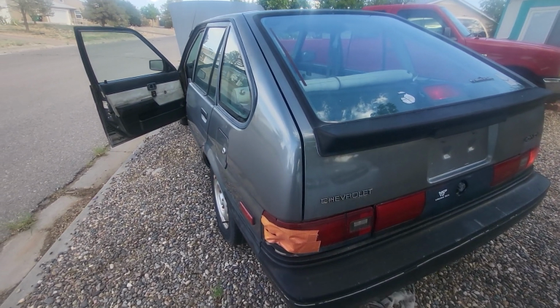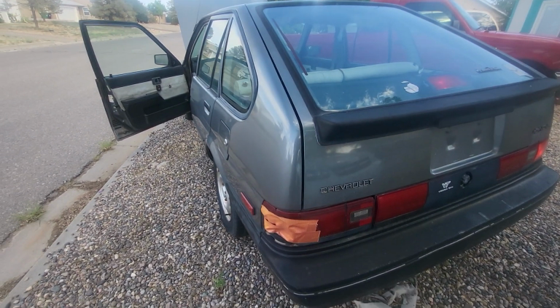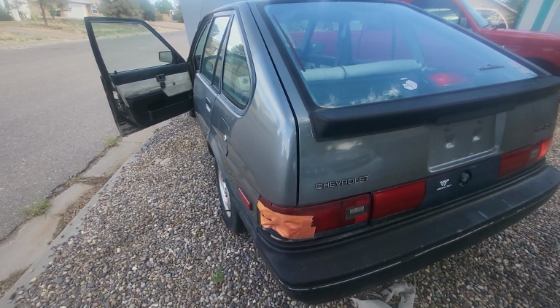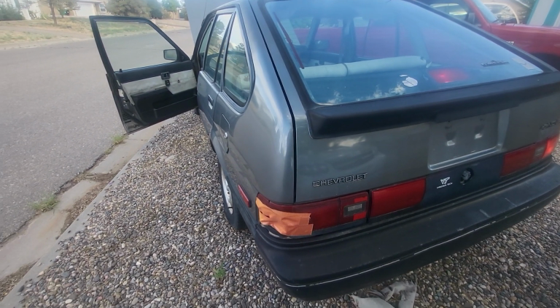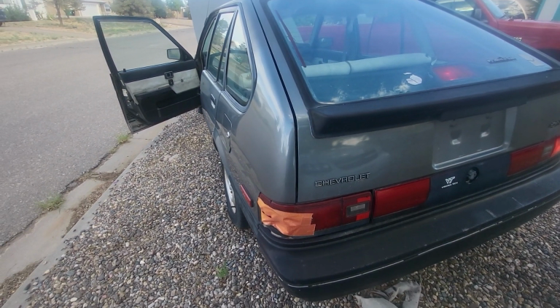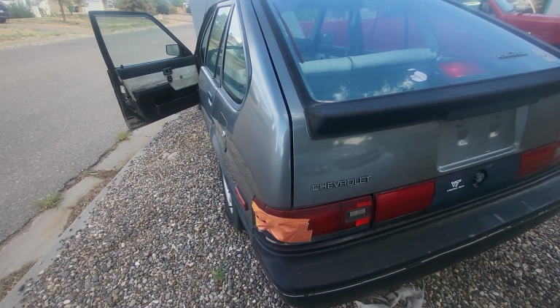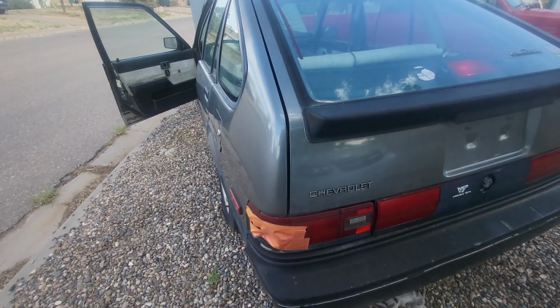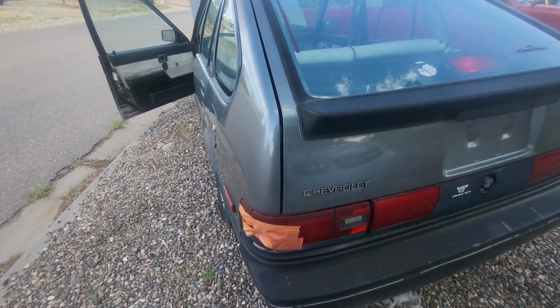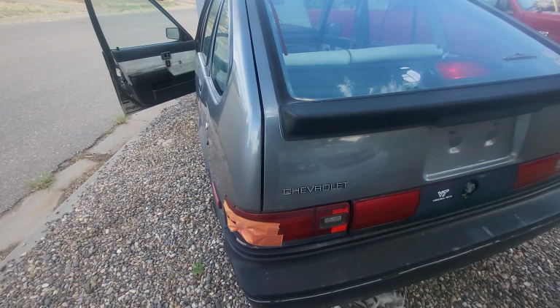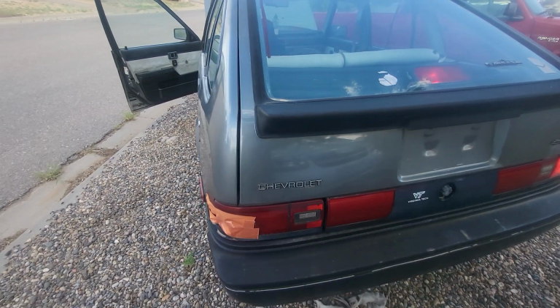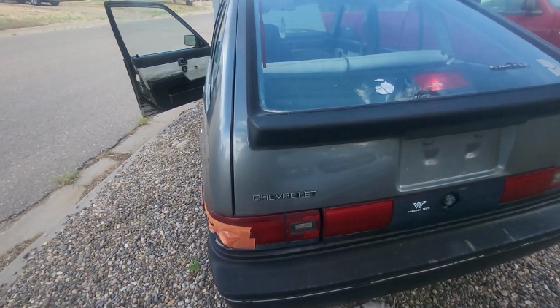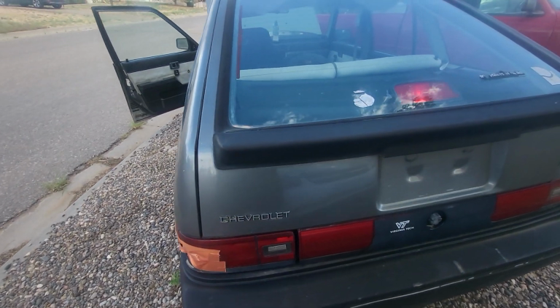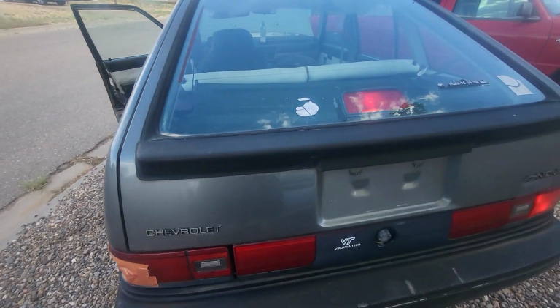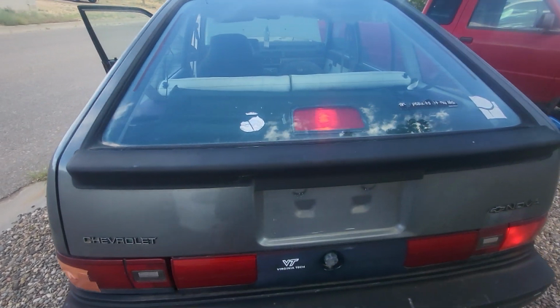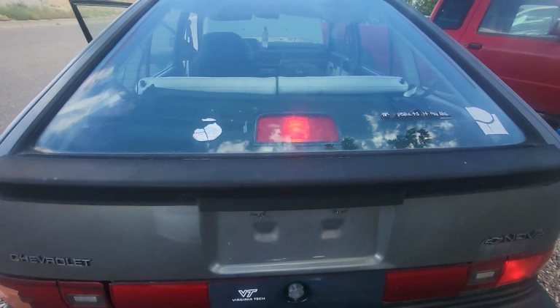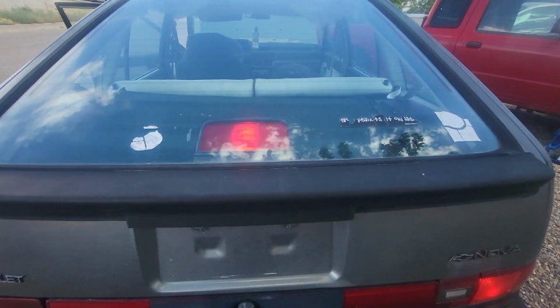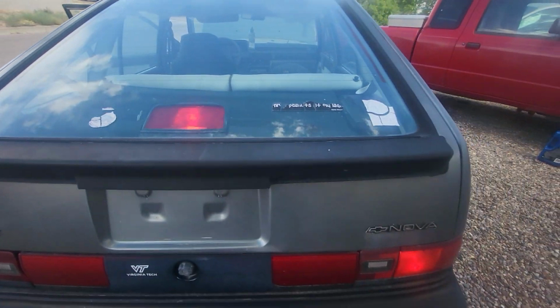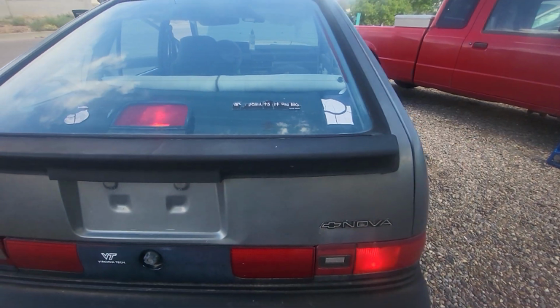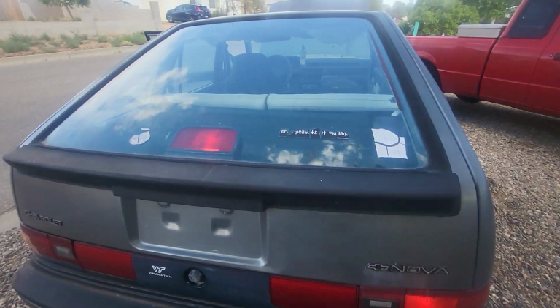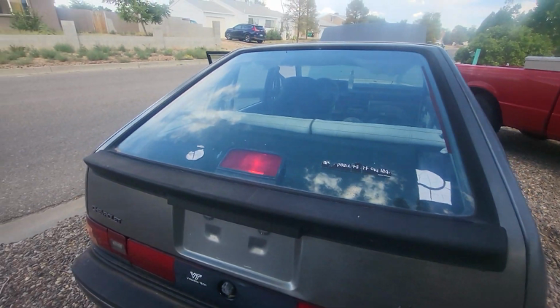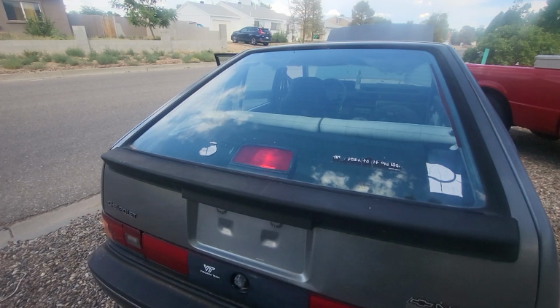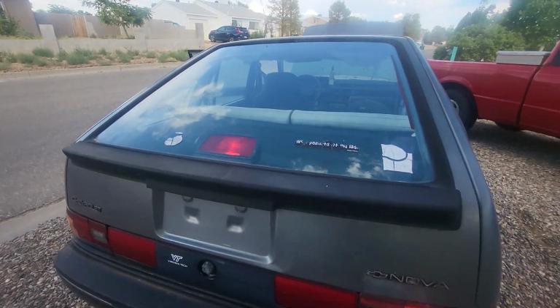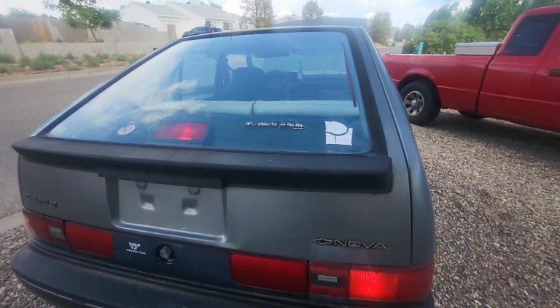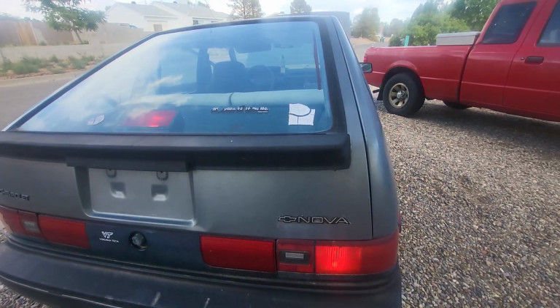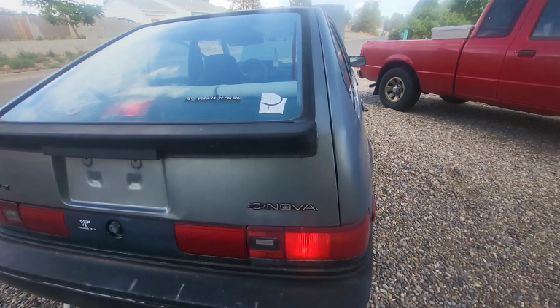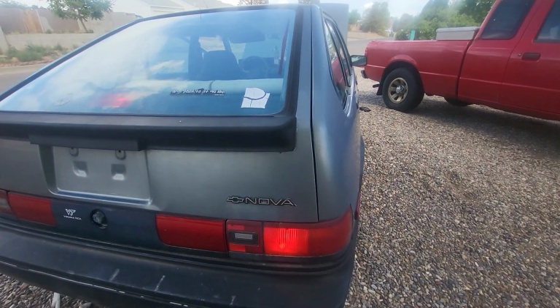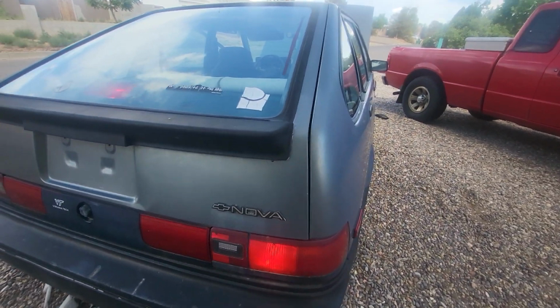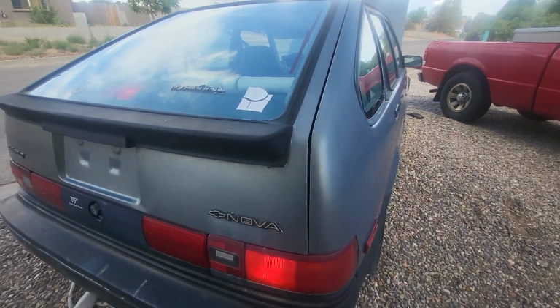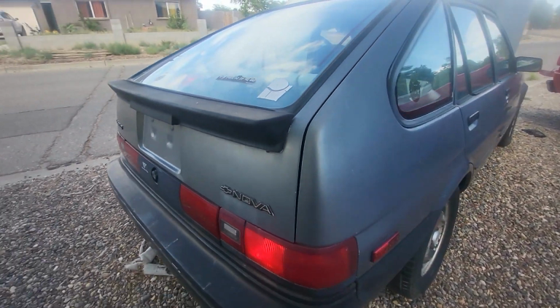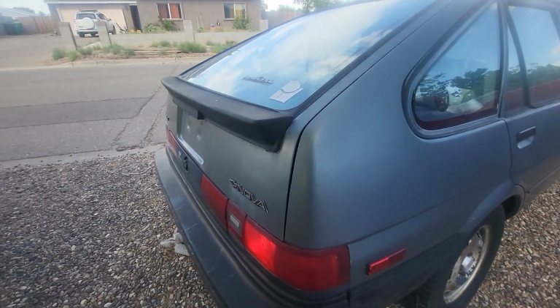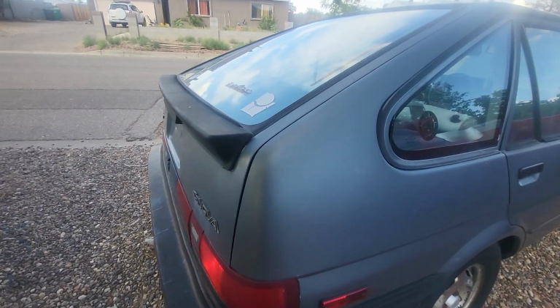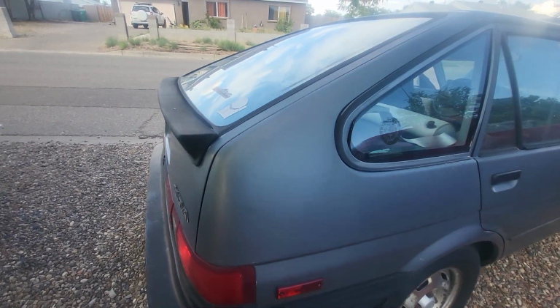I have another tail light — I'm not going to put it on until I've got it up and running. For whatever reason, that brake light and this brake light are just stuck on. I've got to figure that one out.